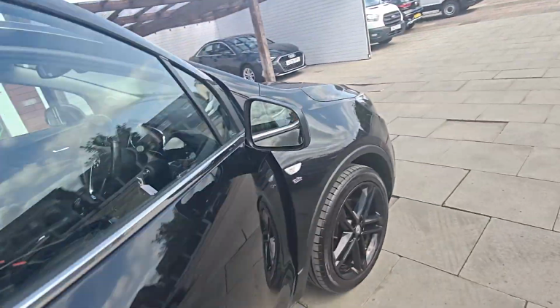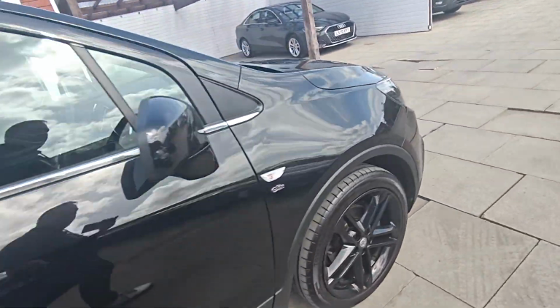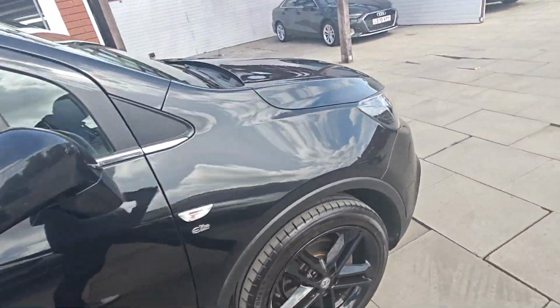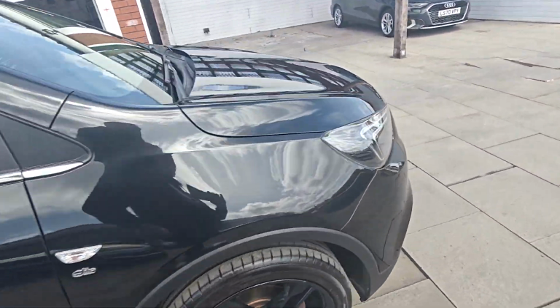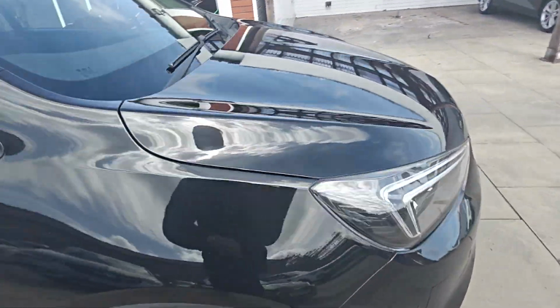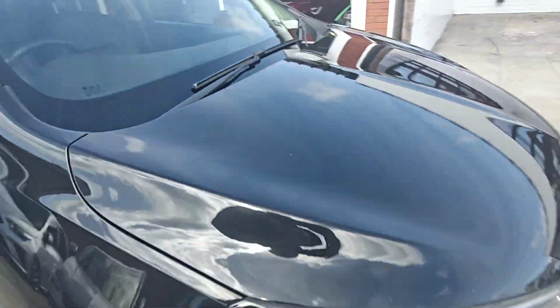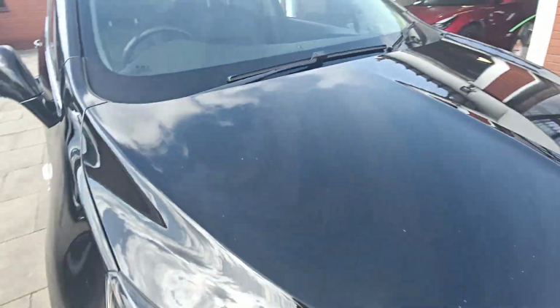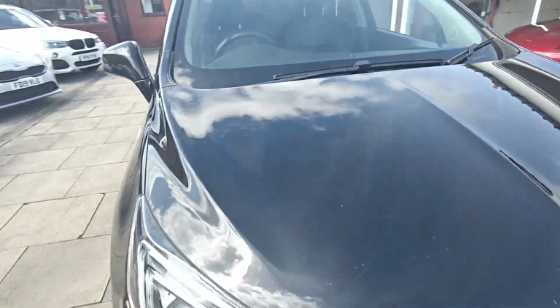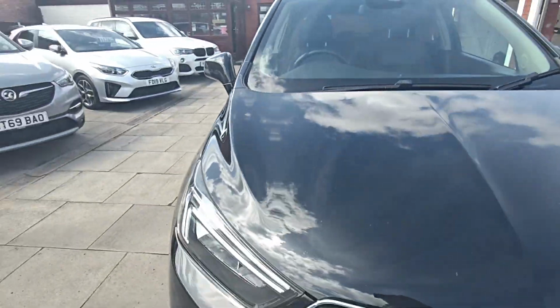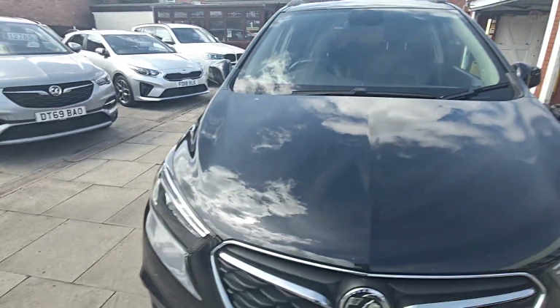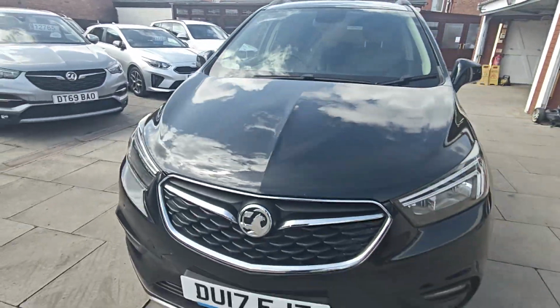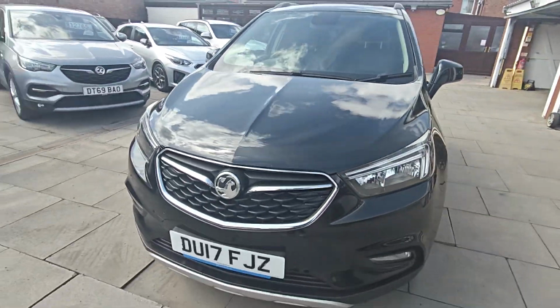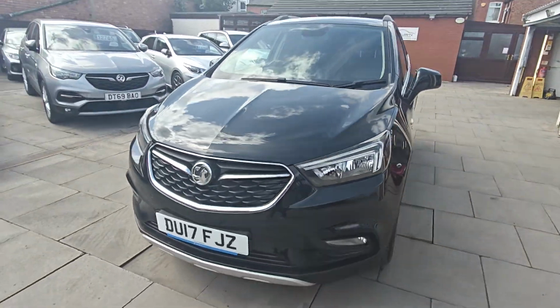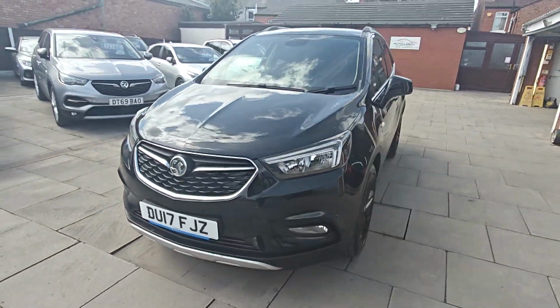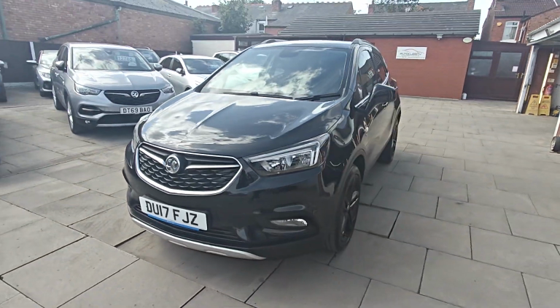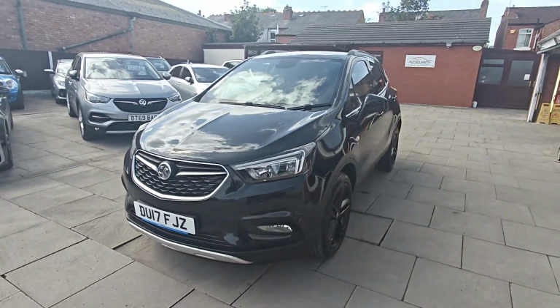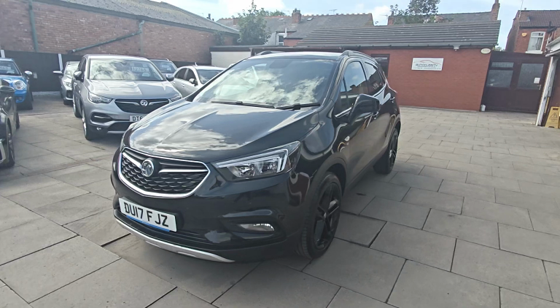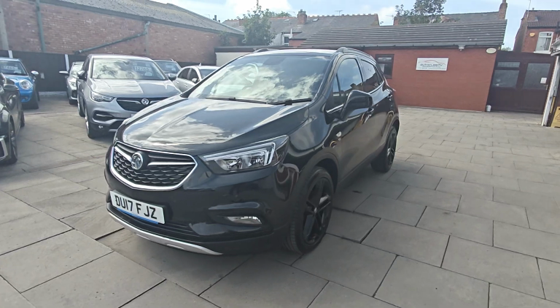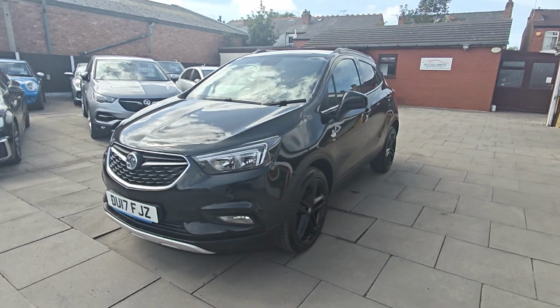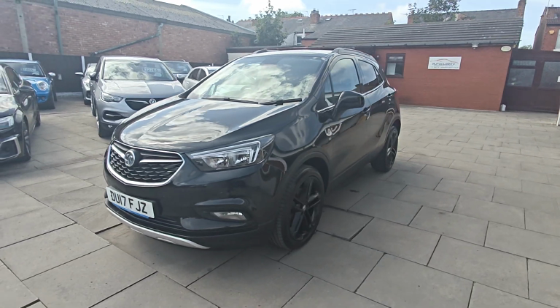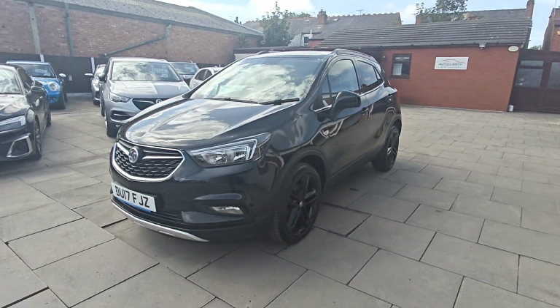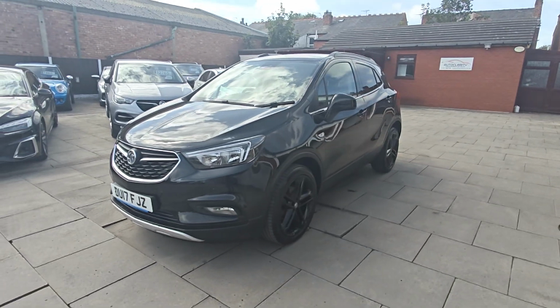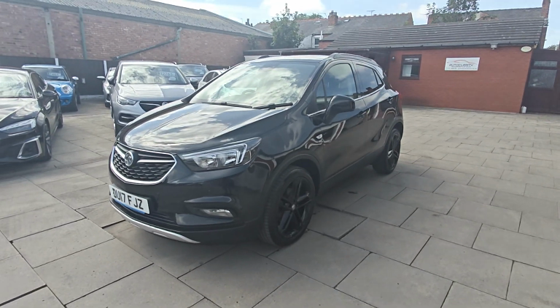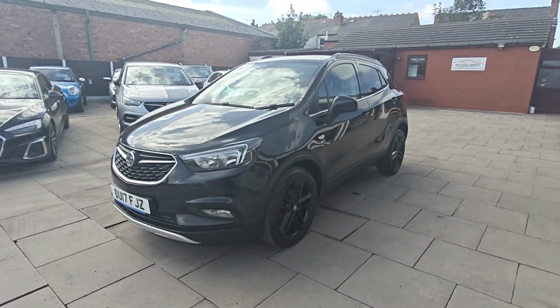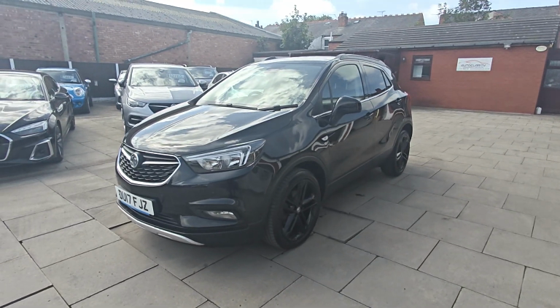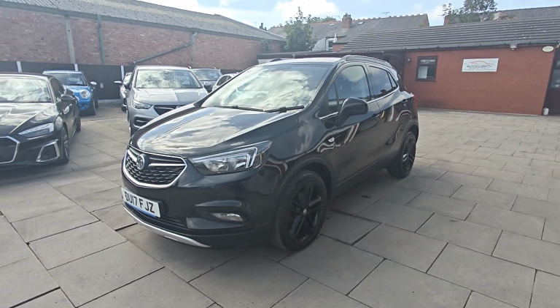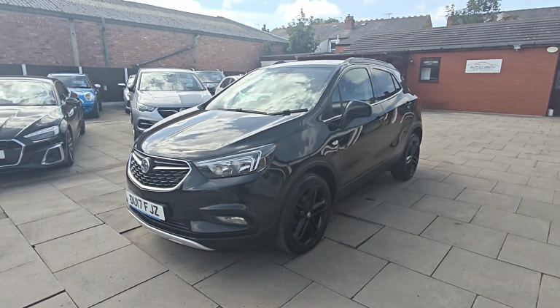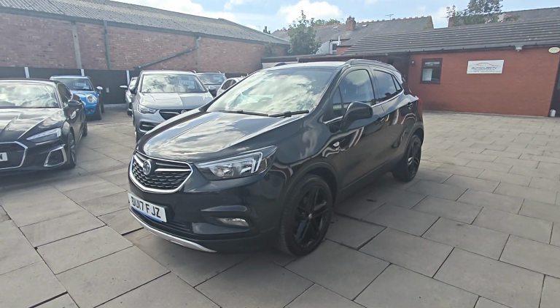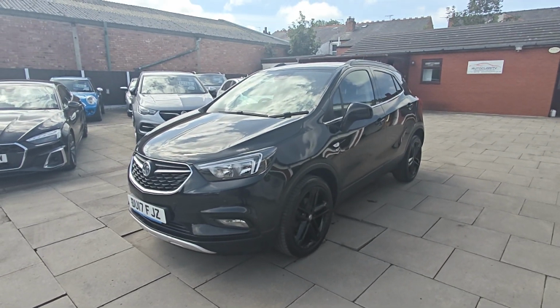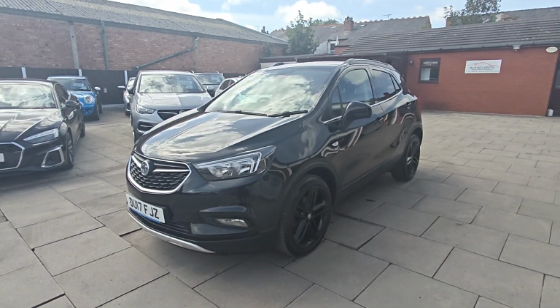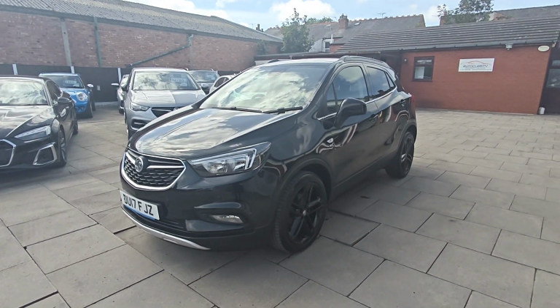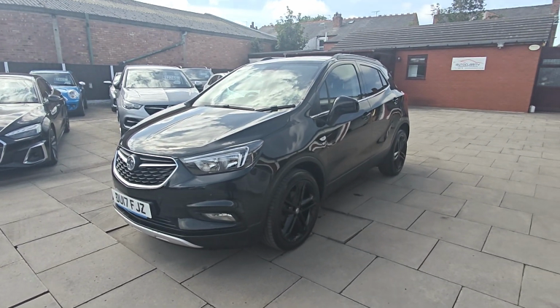So if you're interested in this lovely little Mocka, do give us a call here at AutoClarity — we're always willing to help. Finance is available and we love a part exchange as well if you've got one. Give us a call, cheers guys.